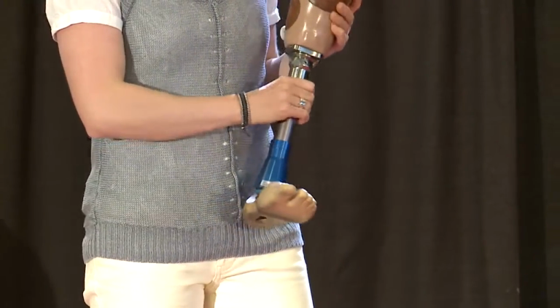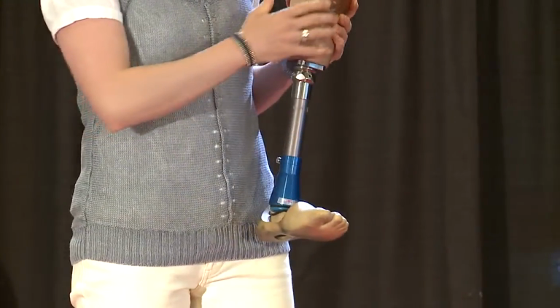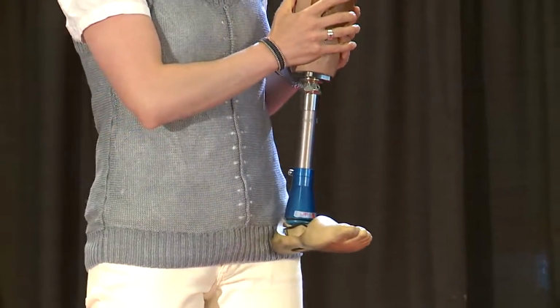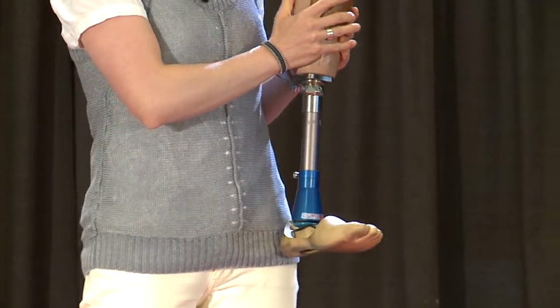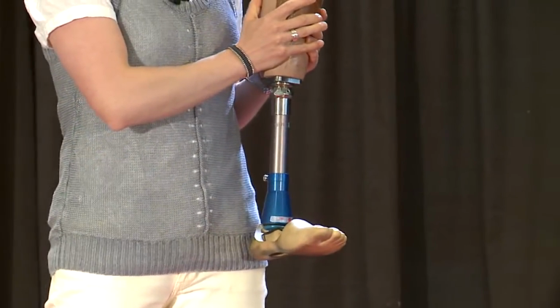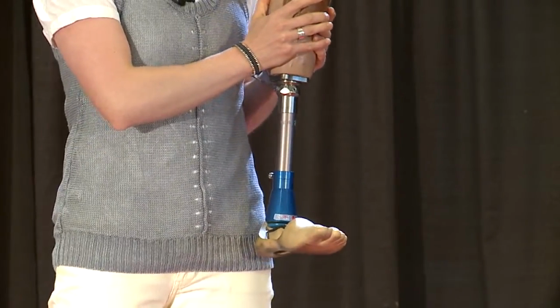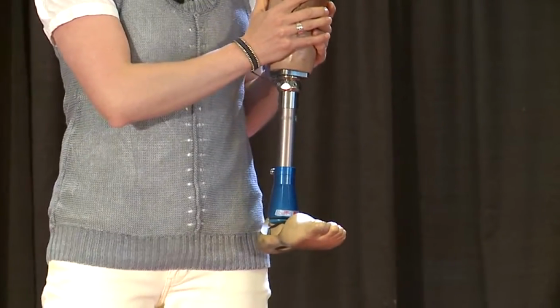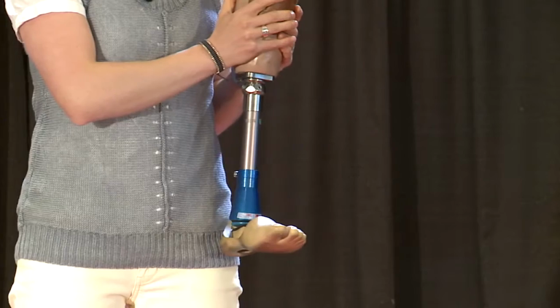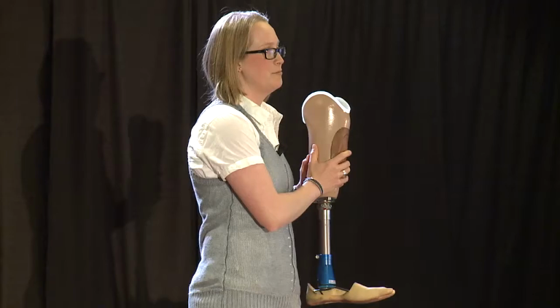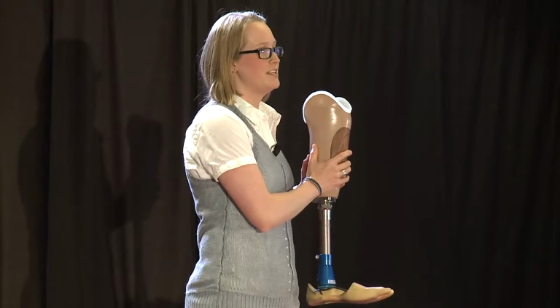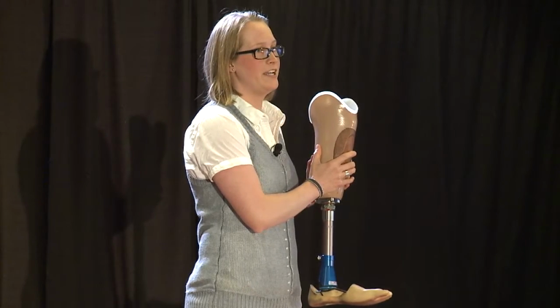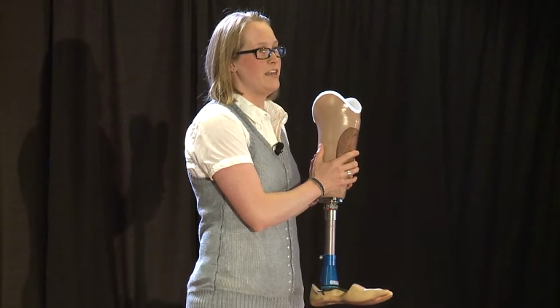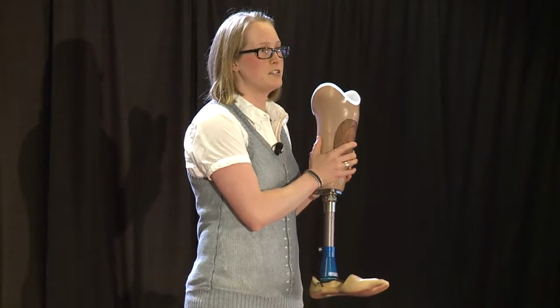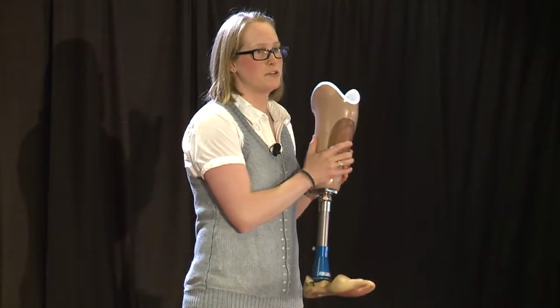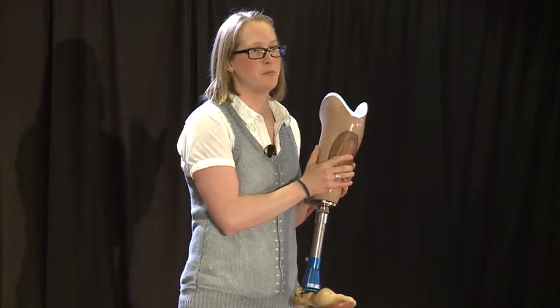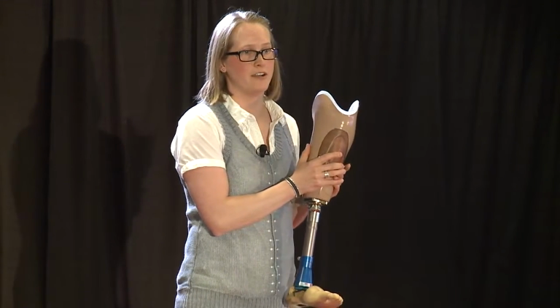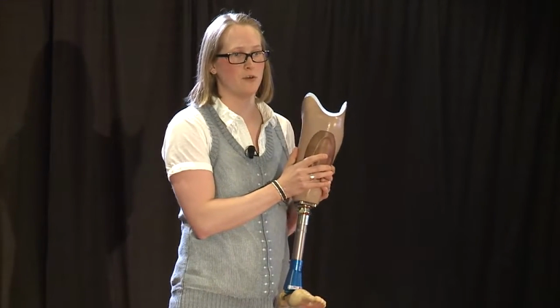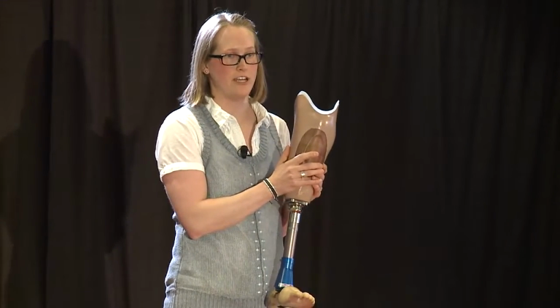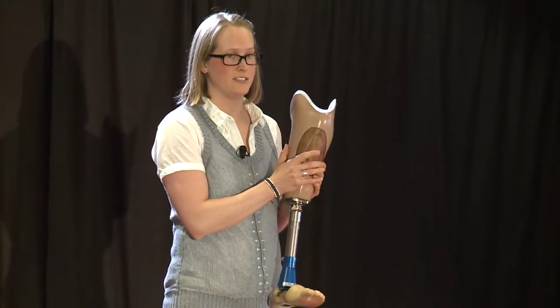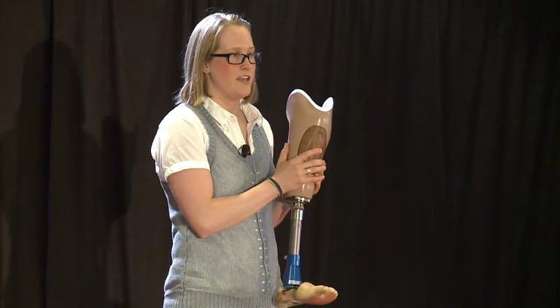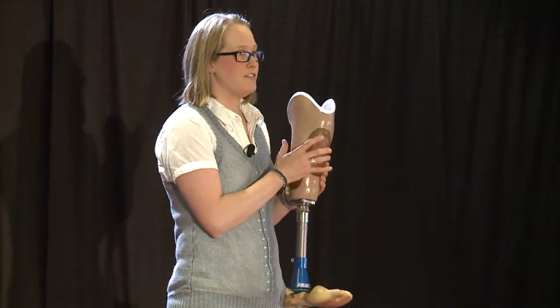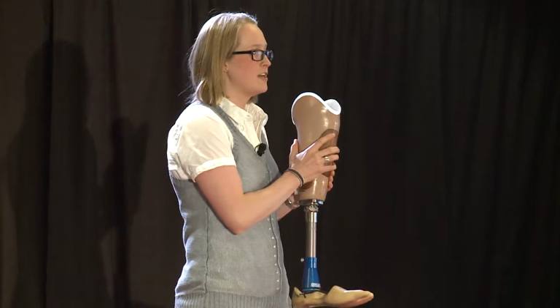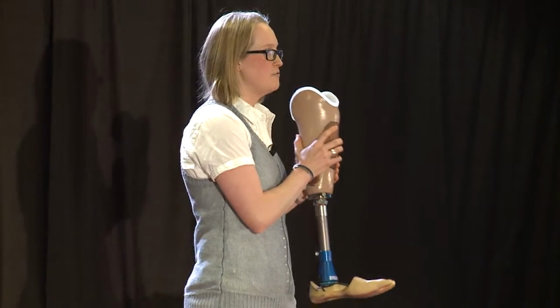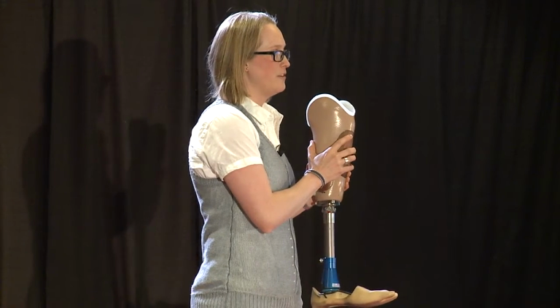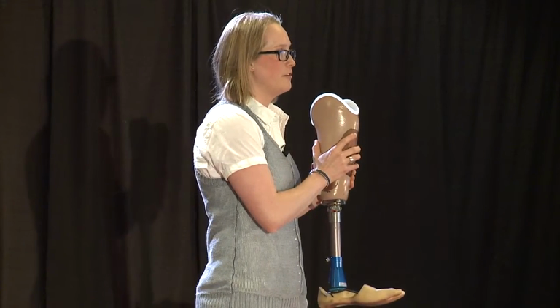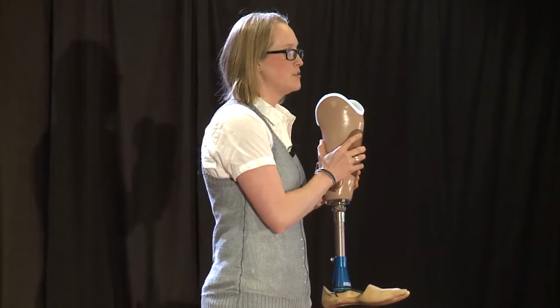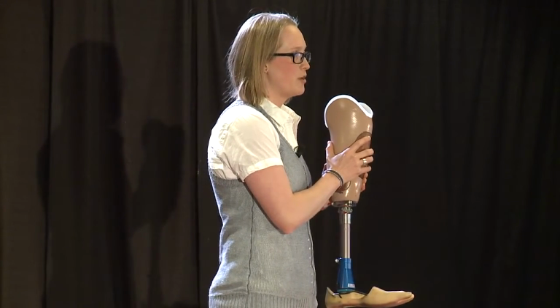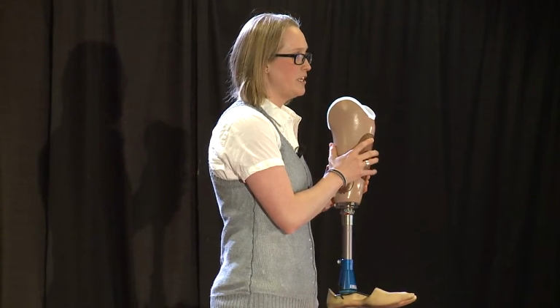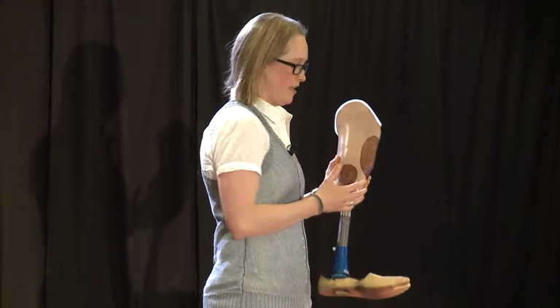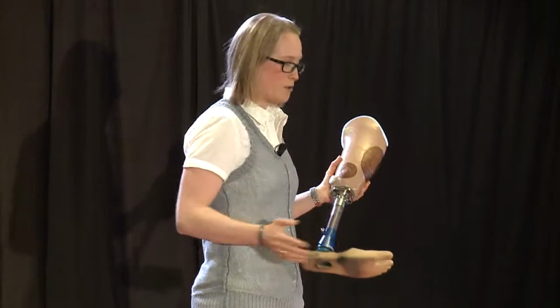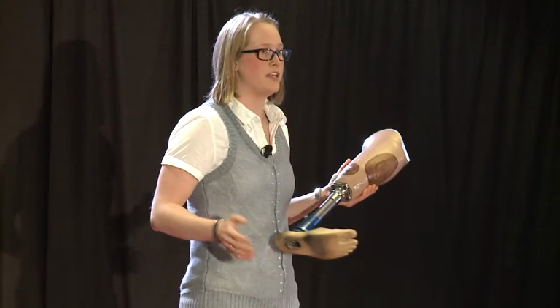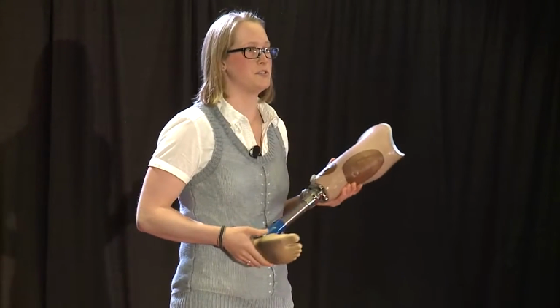Tonight, I'm going to be focusing on the prosthetic socket, because in a way, this is the most critical part of this whole device. If the socket doesn't fit, or if it doesn't work properly, this whole thing is useless.